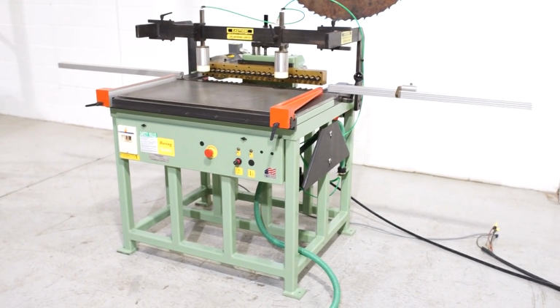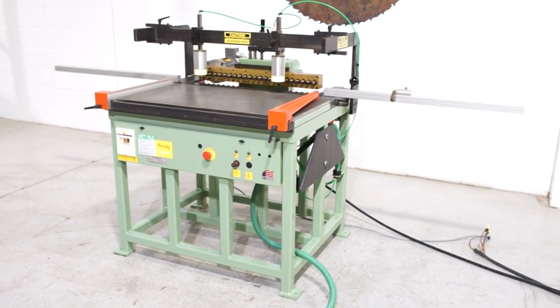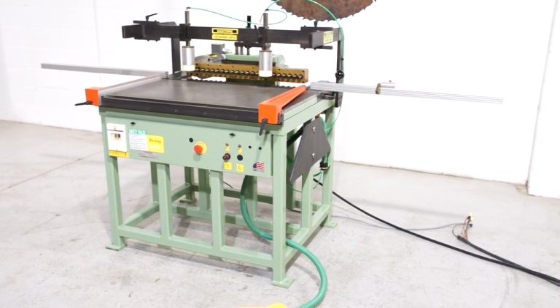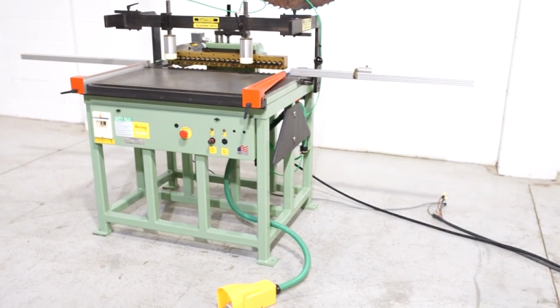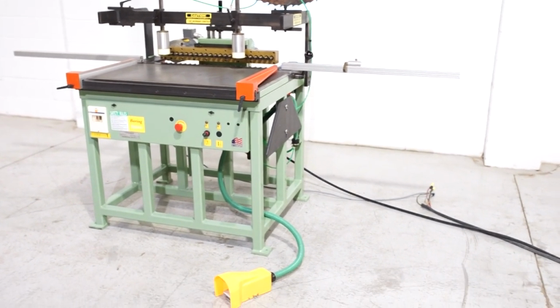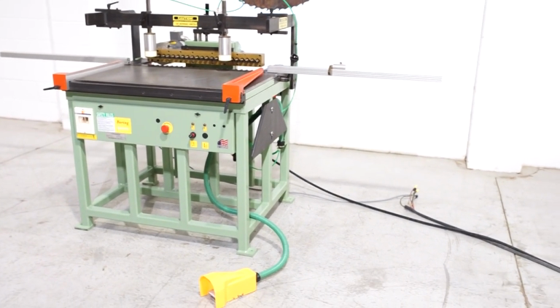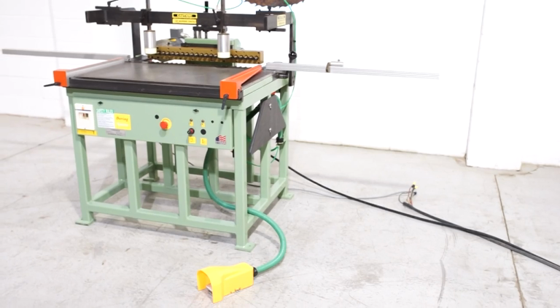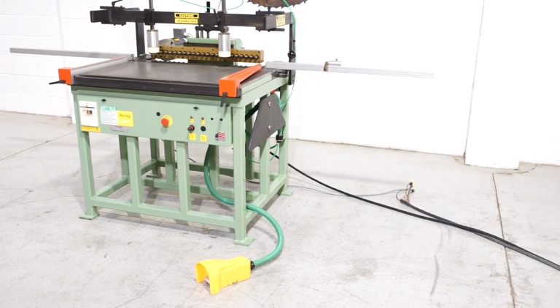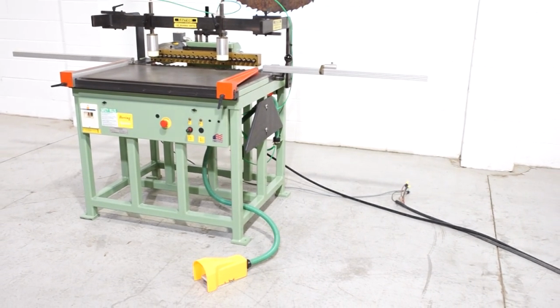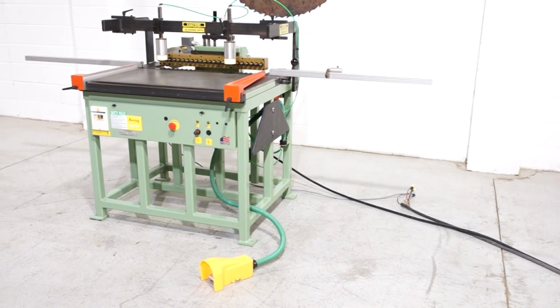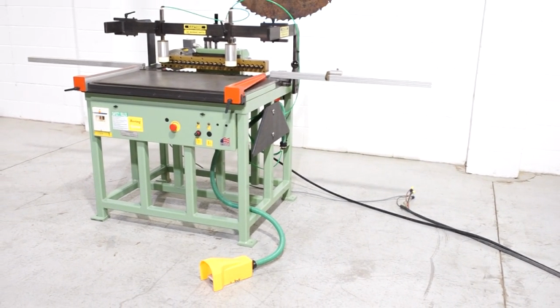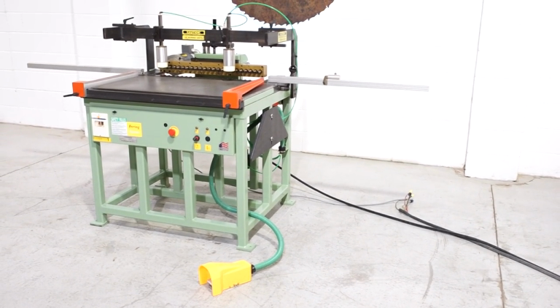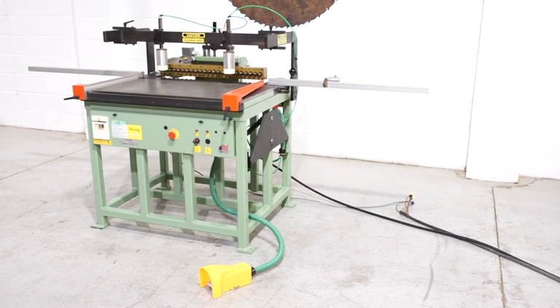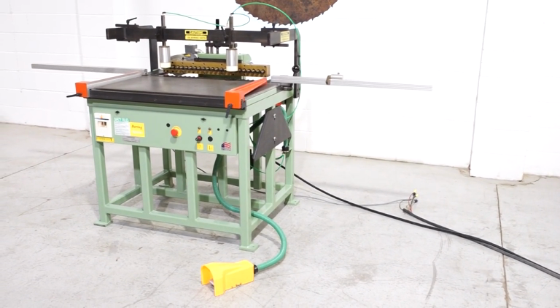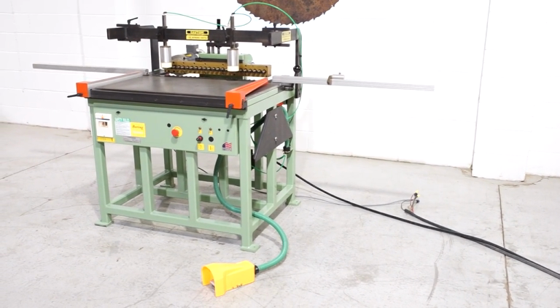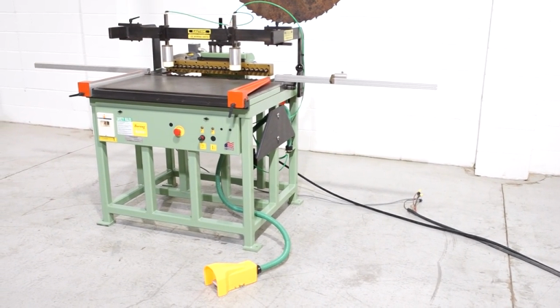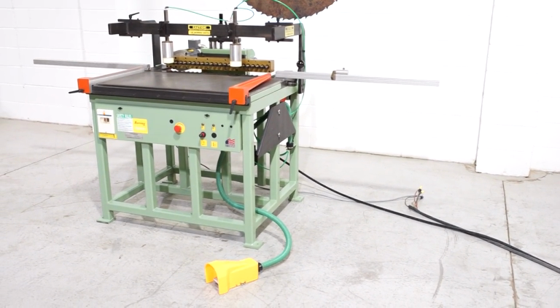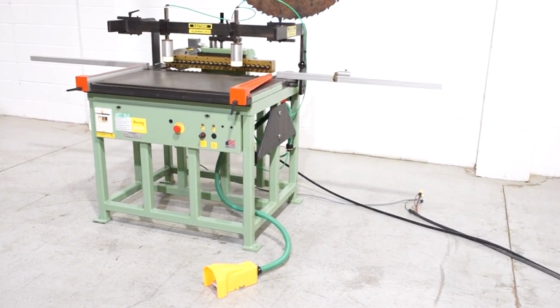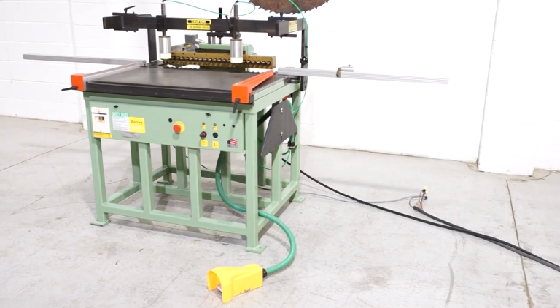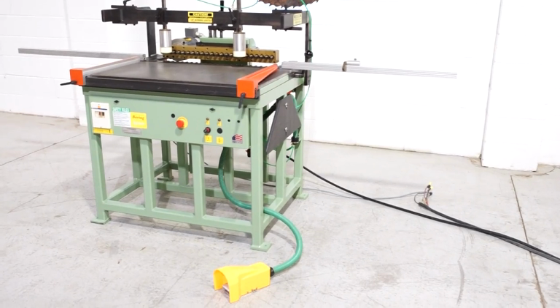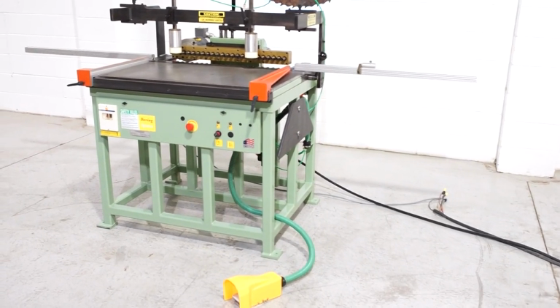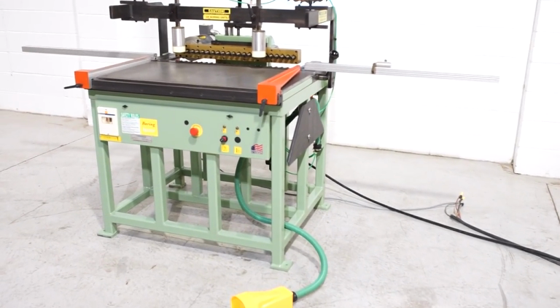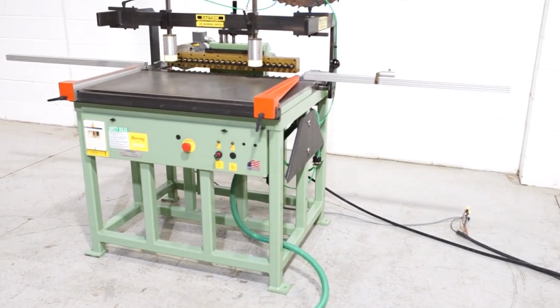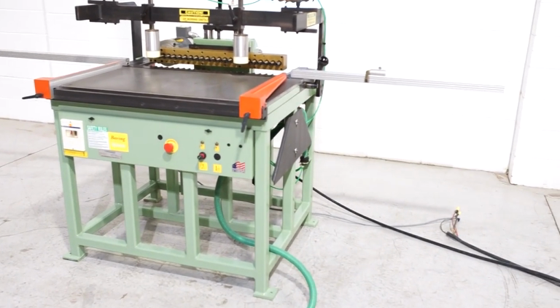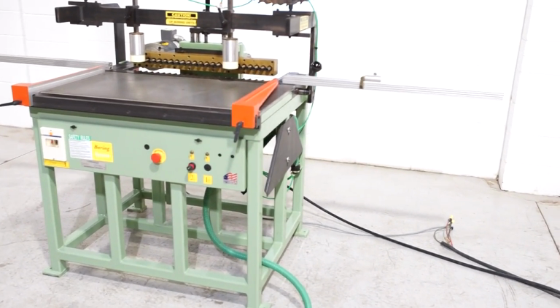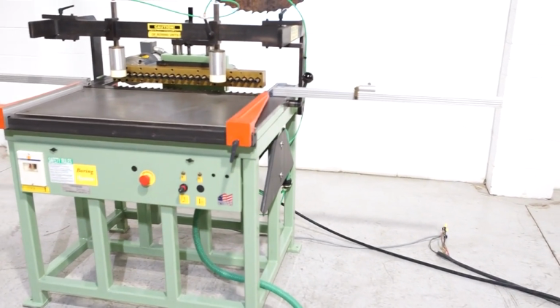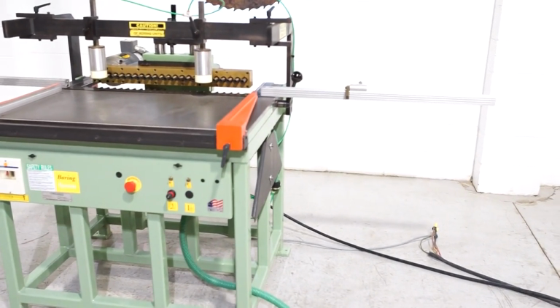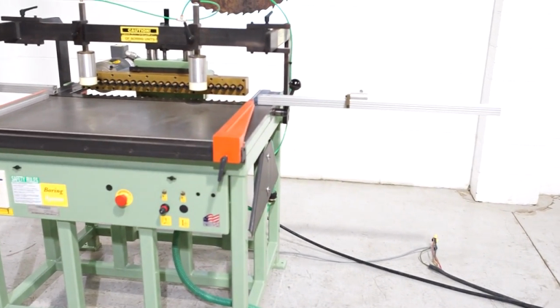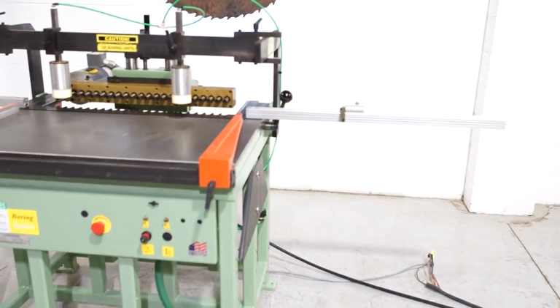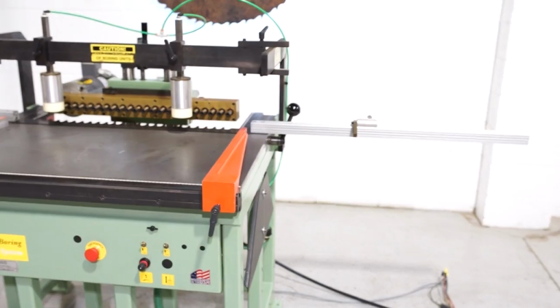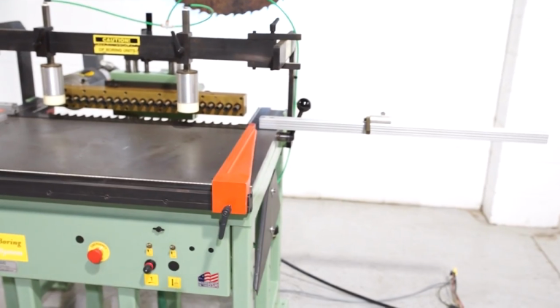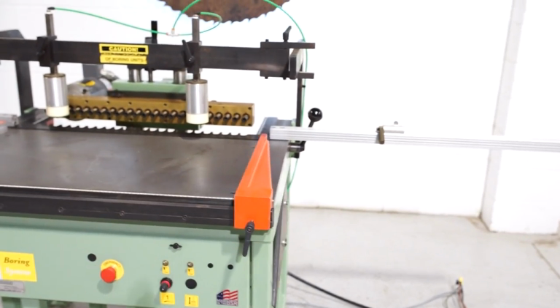This is an ultra clean 2005 Conquest 23-spindle construction line boring machine. It's a really flexible machine and they've built in a lot of features.